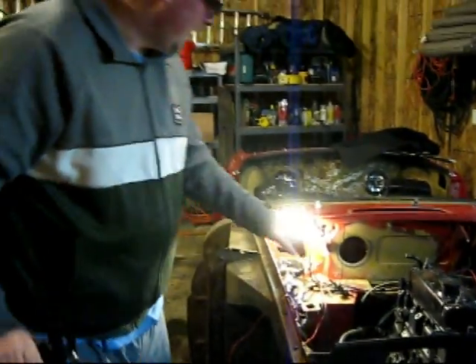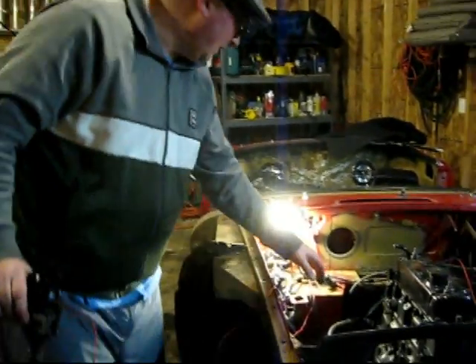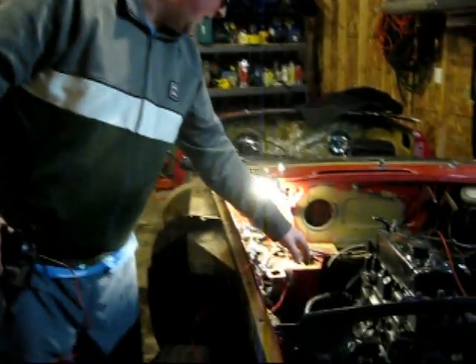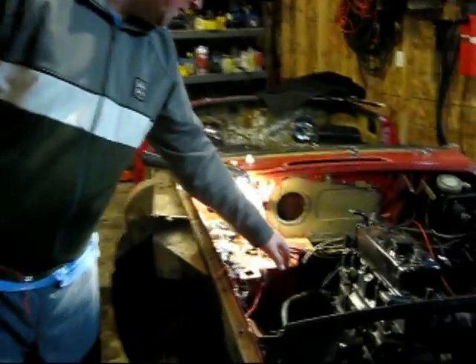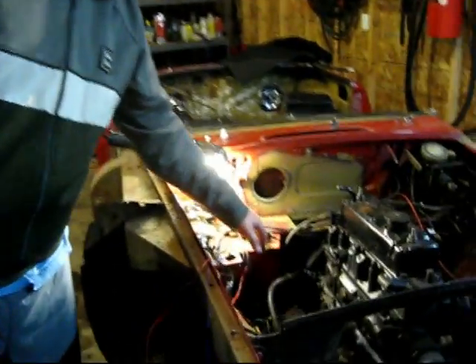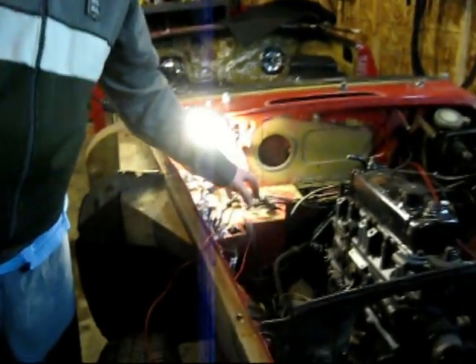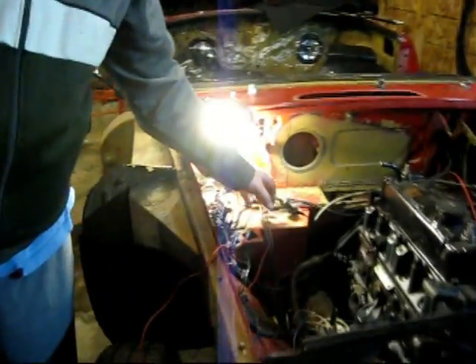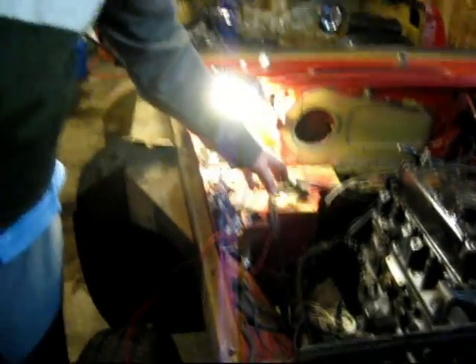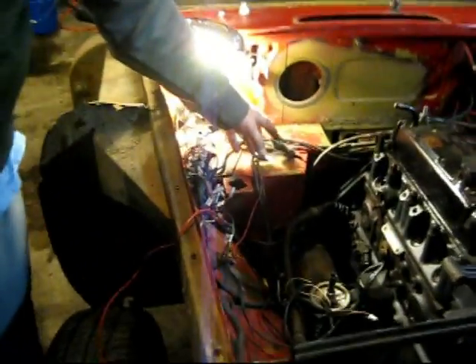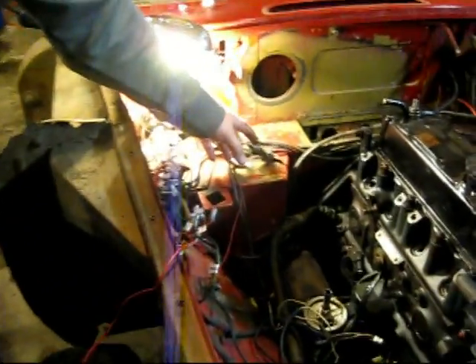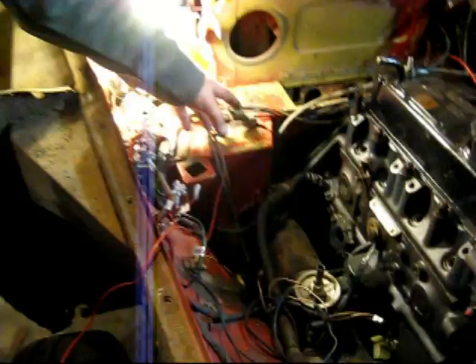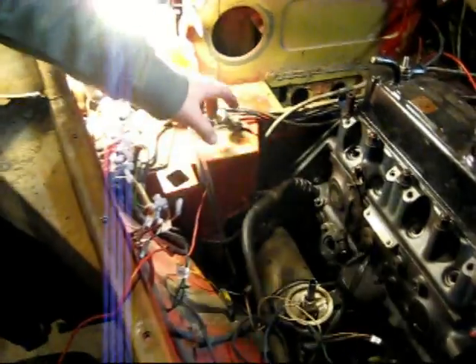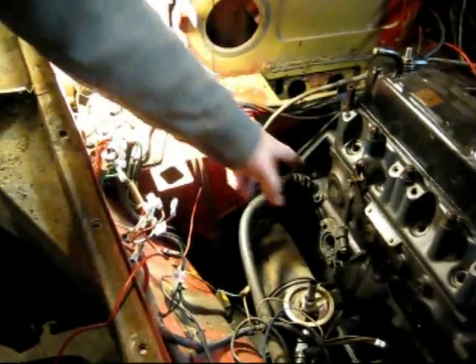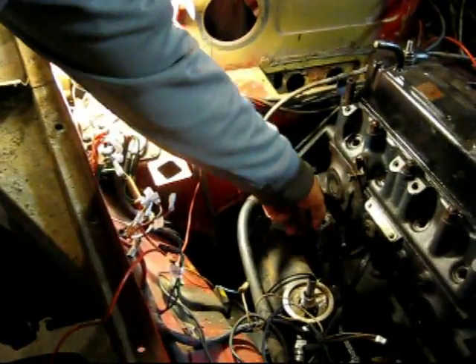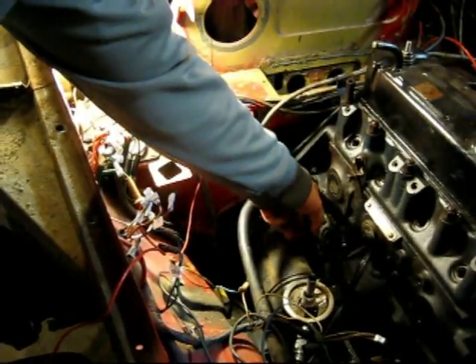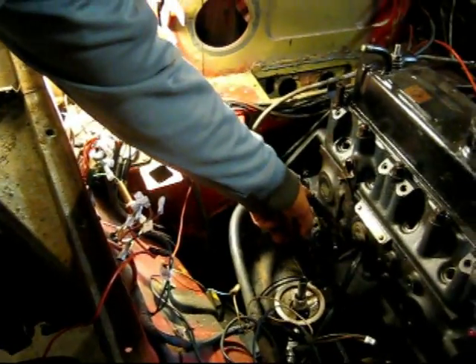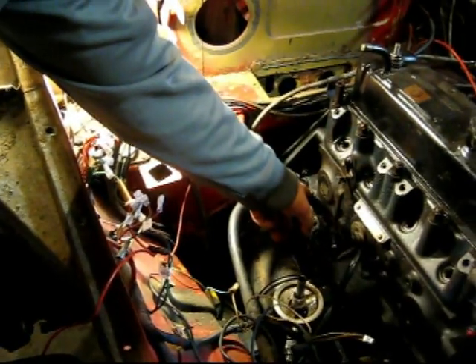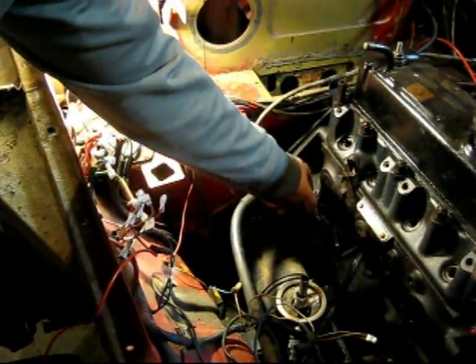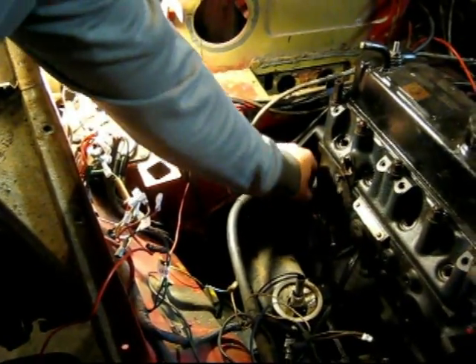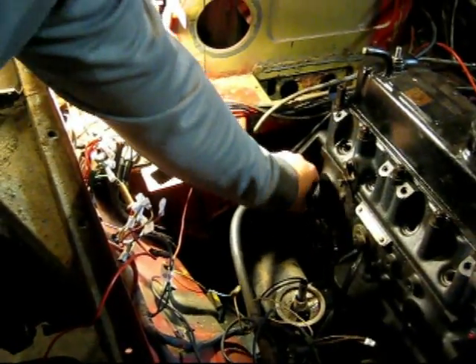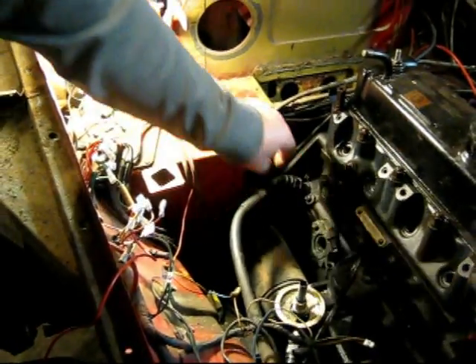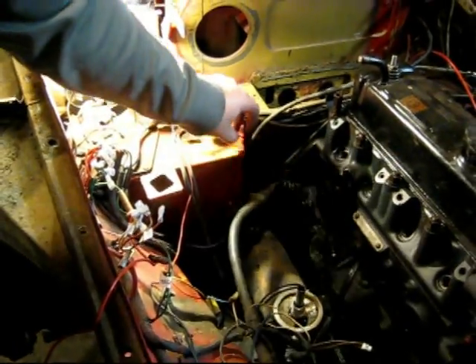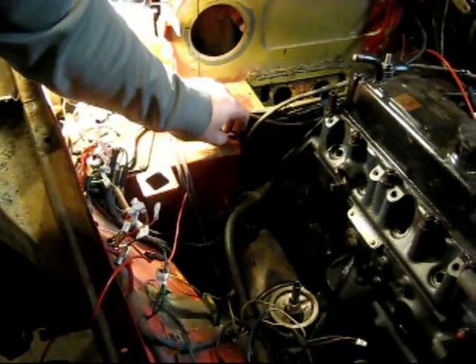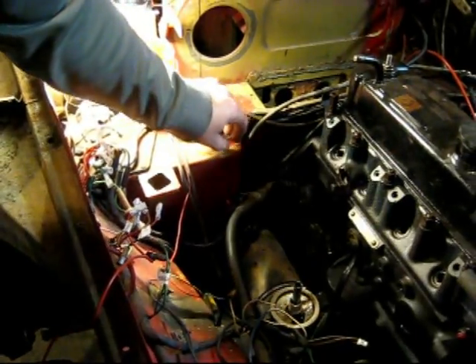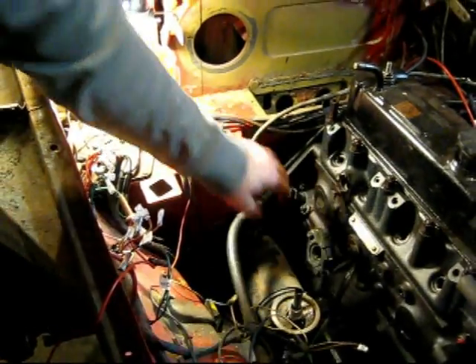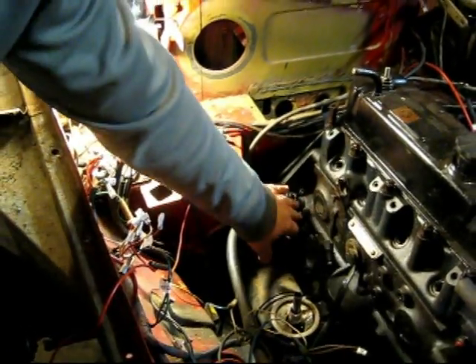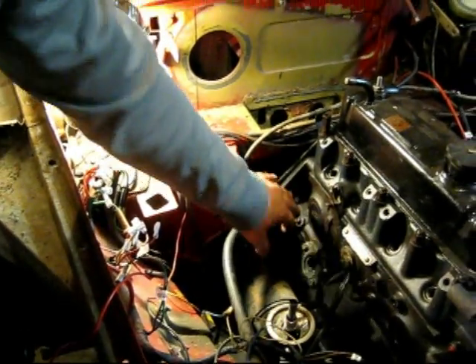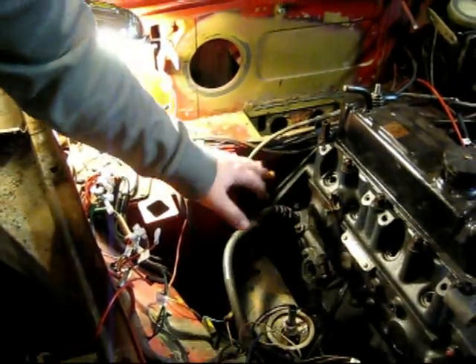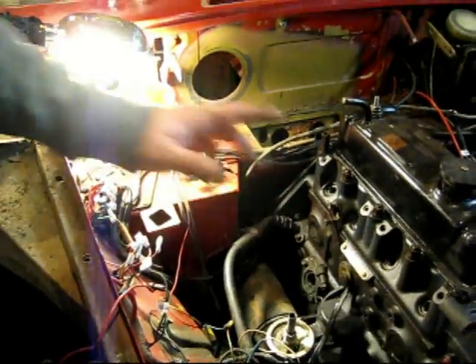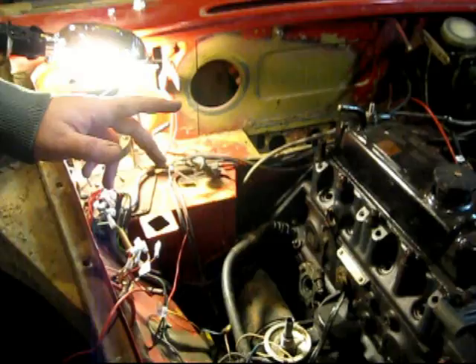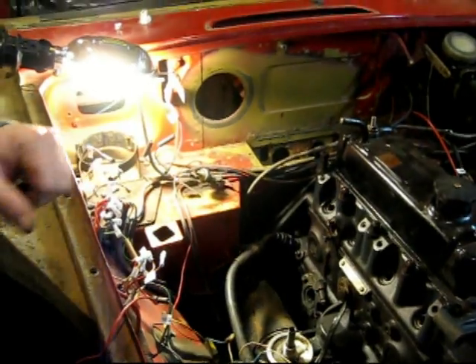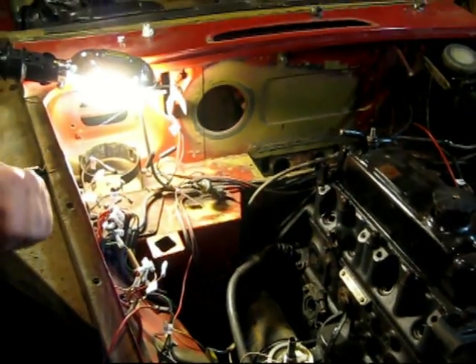I took out this — the oil pressure sending unit. There's a little tube that runs from here to here that just has a nut on both ends. I disconnected that.